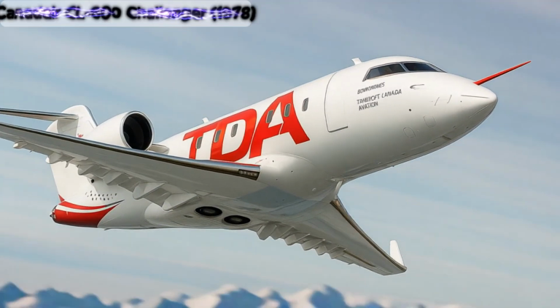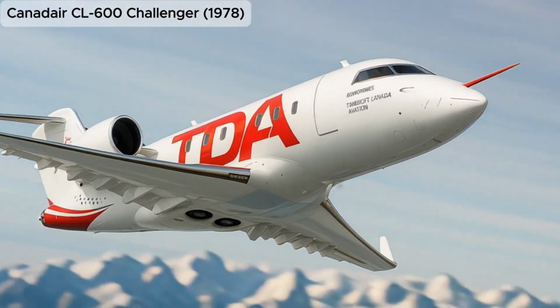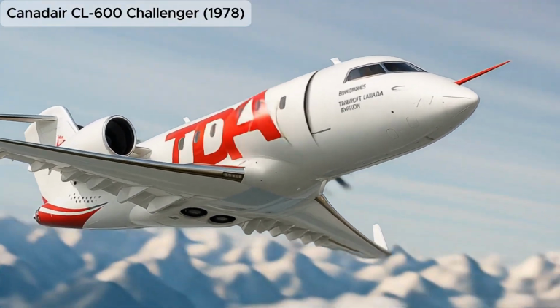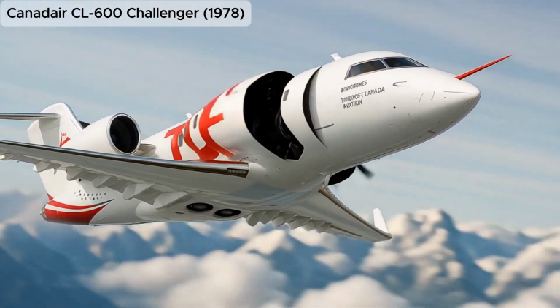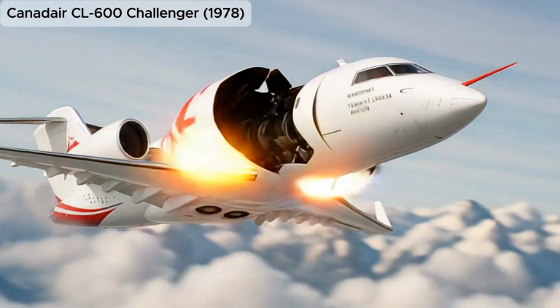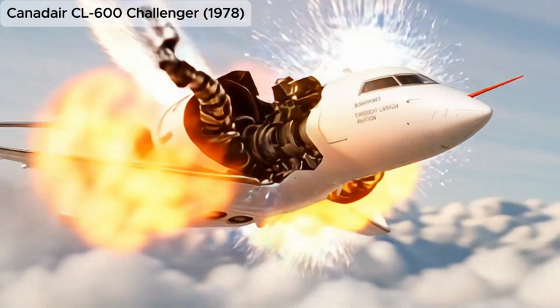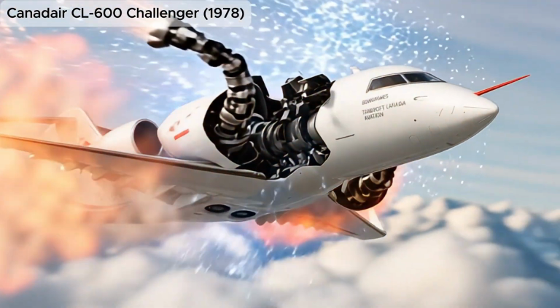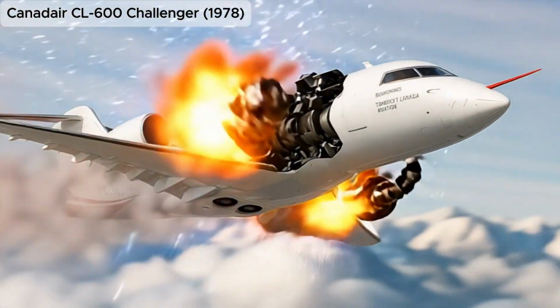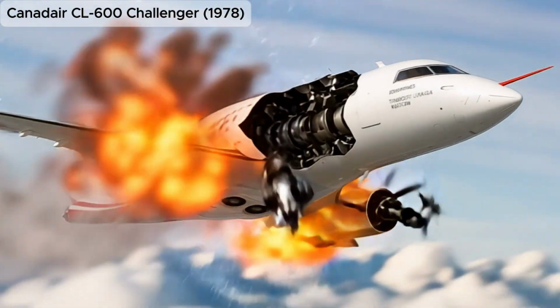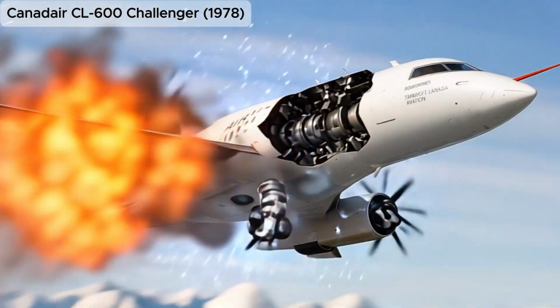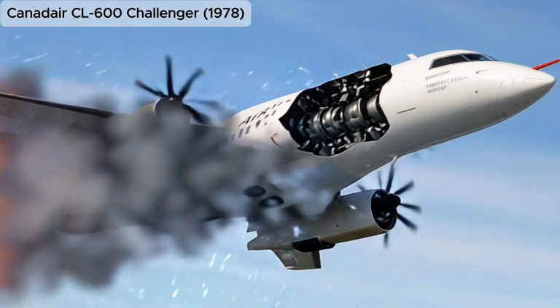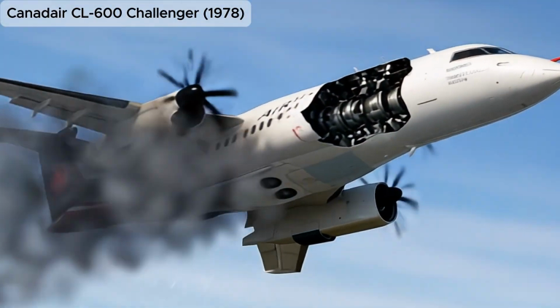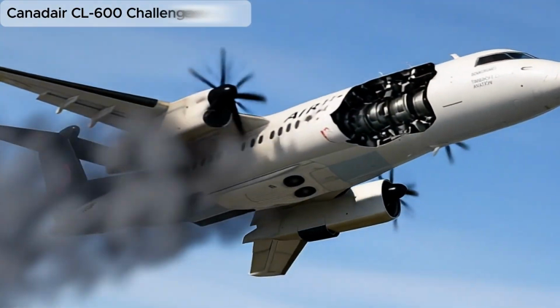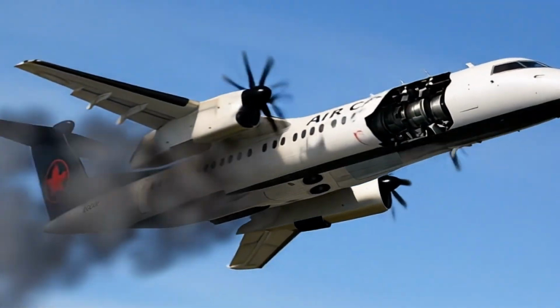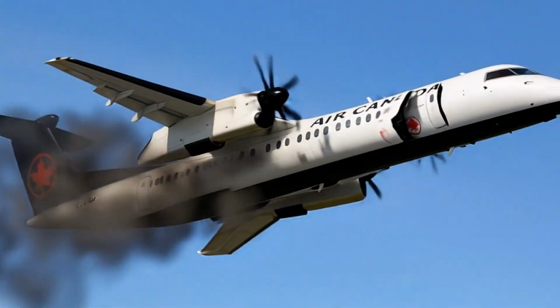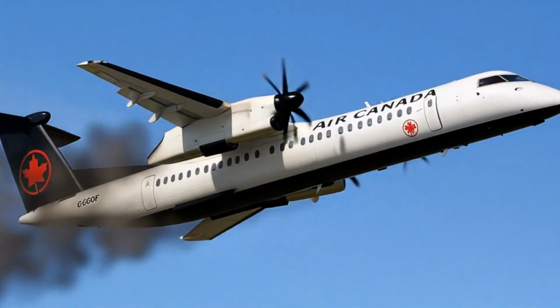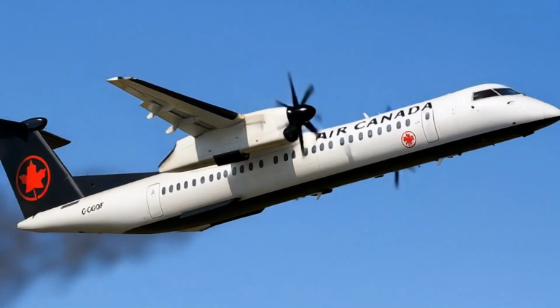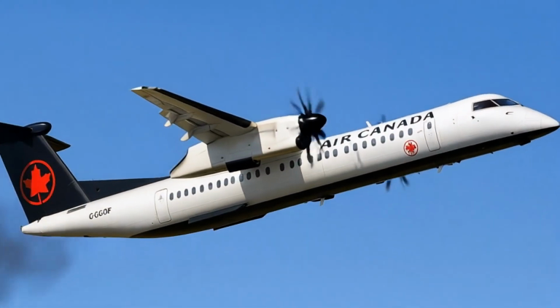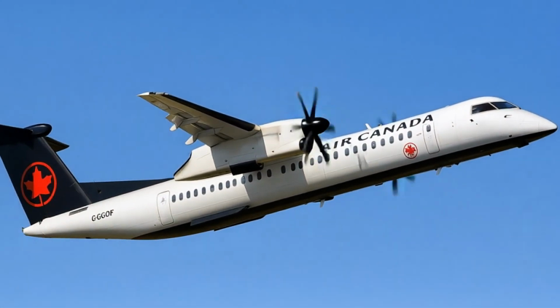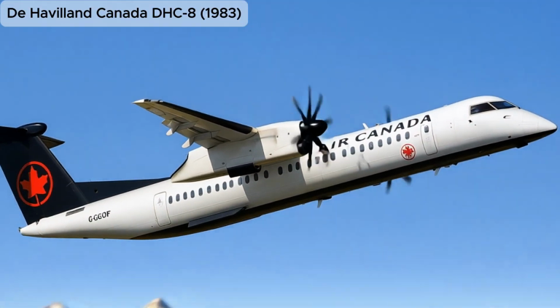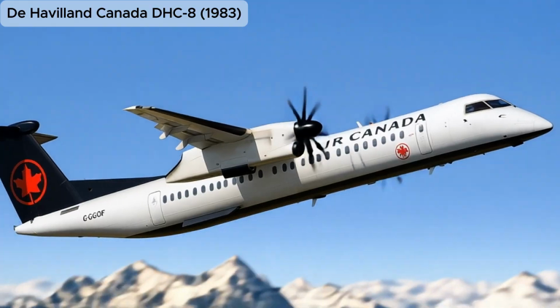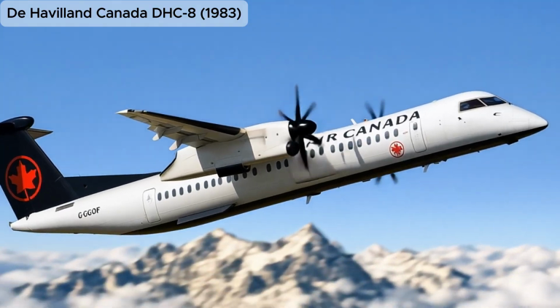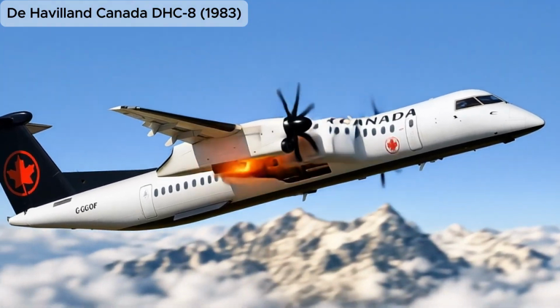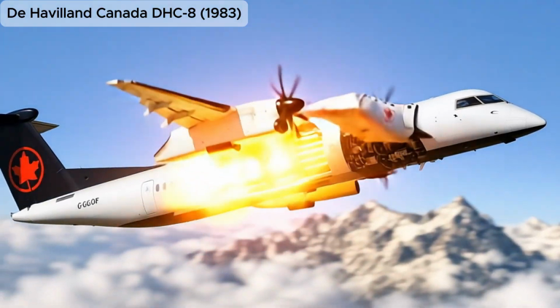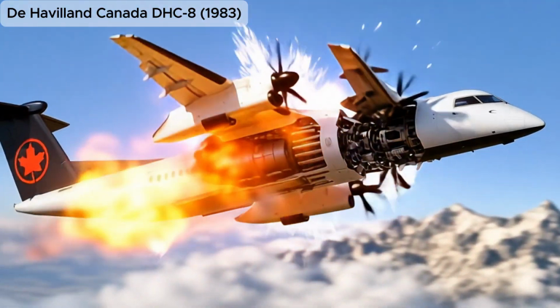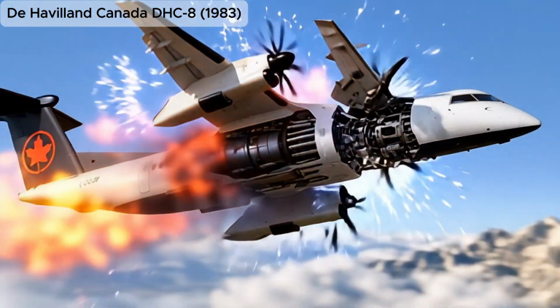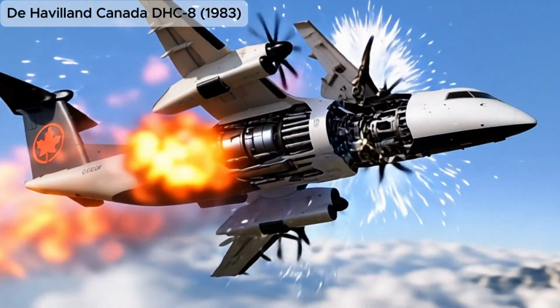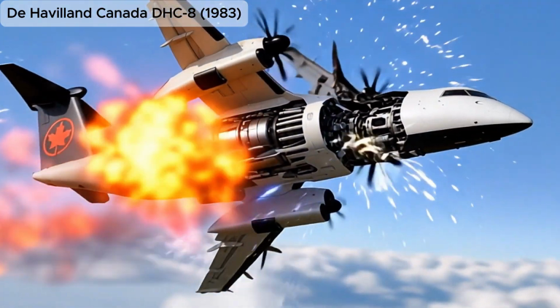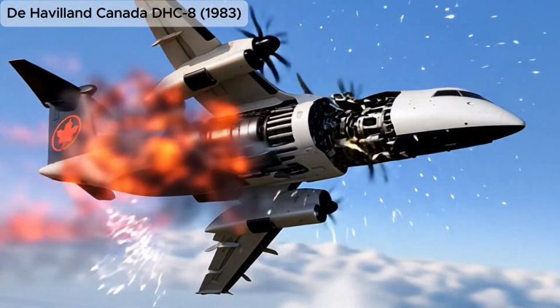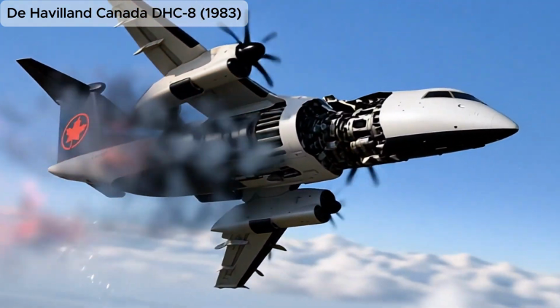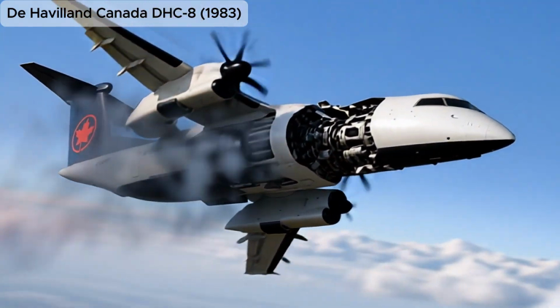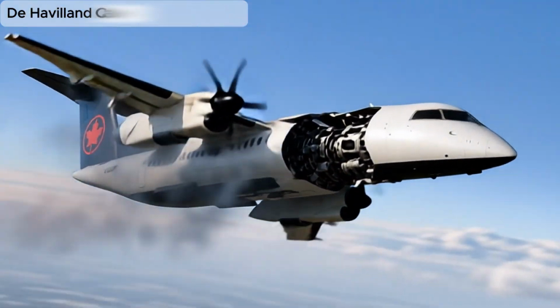Canadair CL-600 Challenger, a business jet that laid the foundation for Bombardier's long-range corporate aircraft line. De Havilland Canada DHC-8, a turboprop regional airliner known for its efficiency and short take-off and landing capabilities.